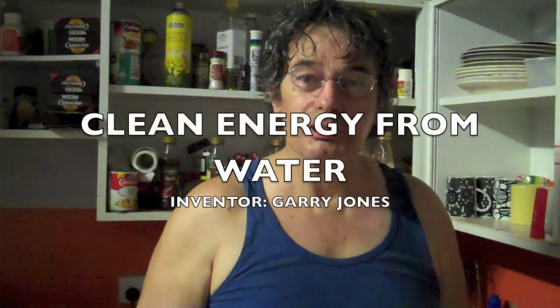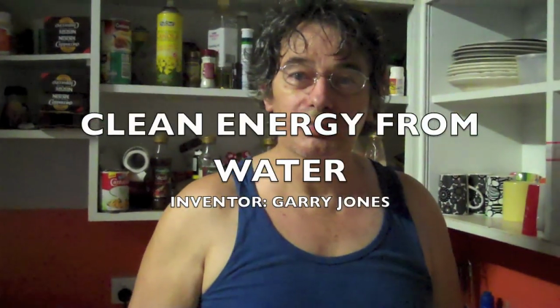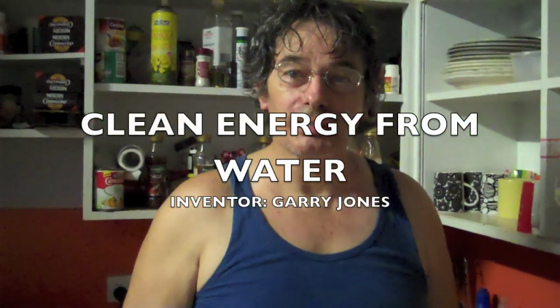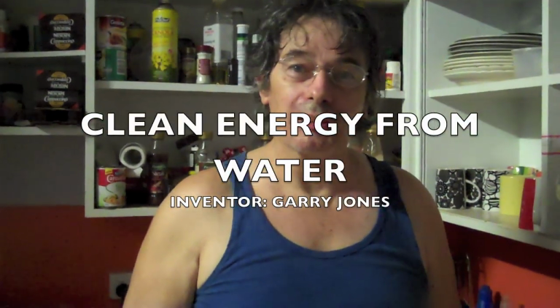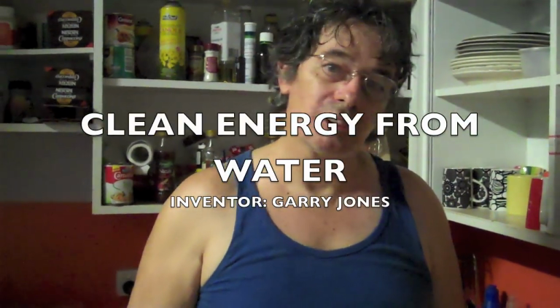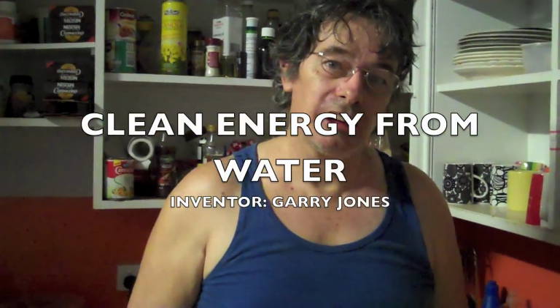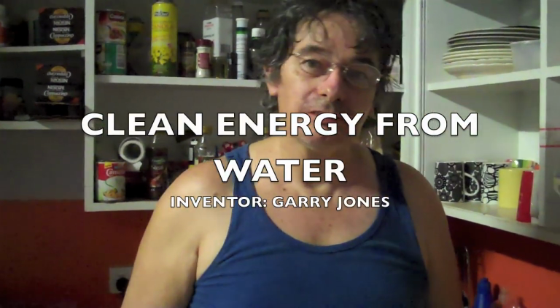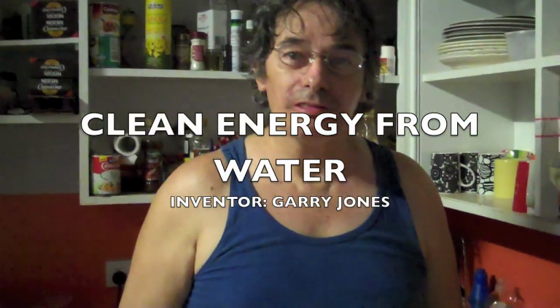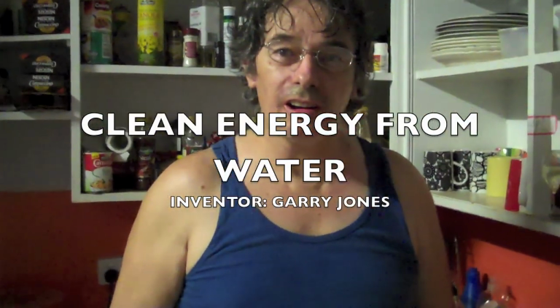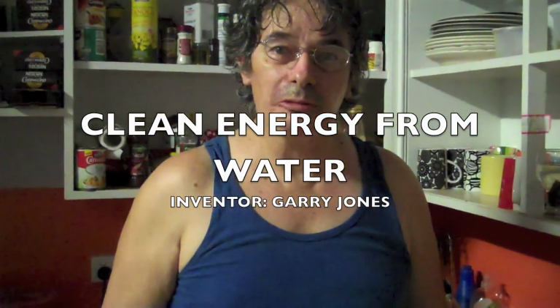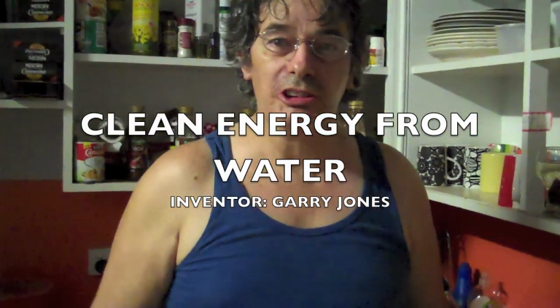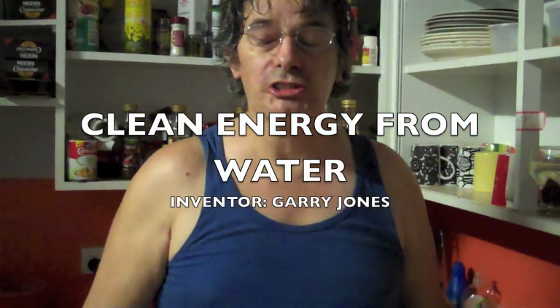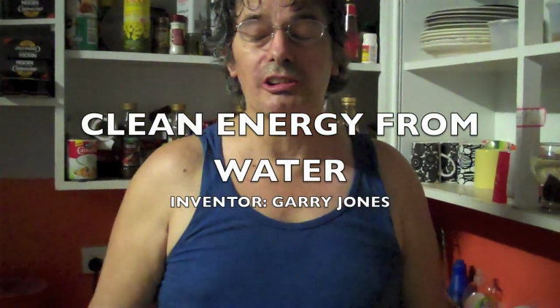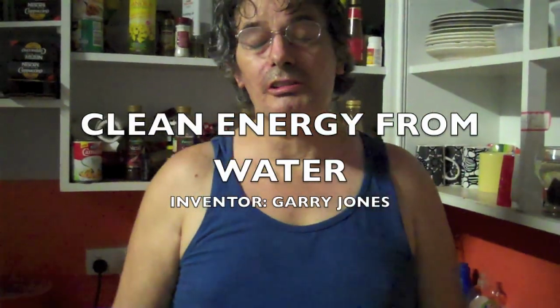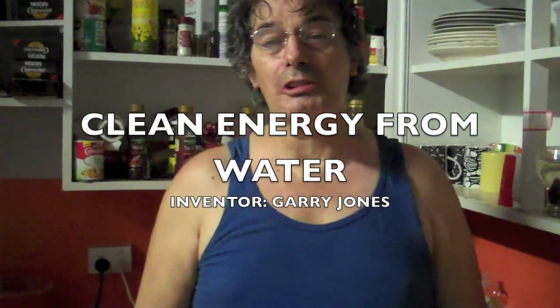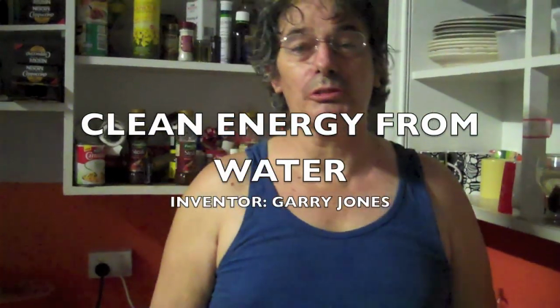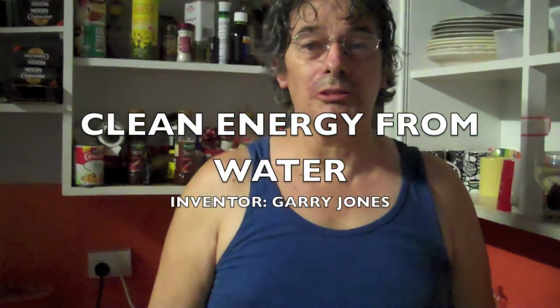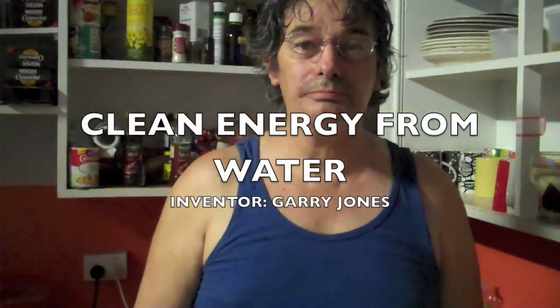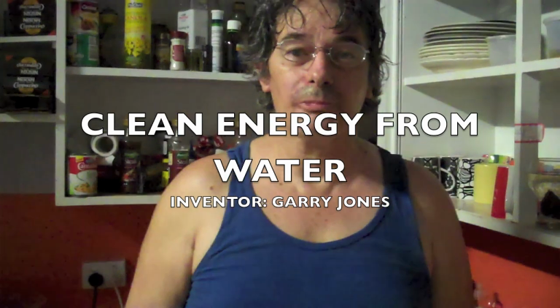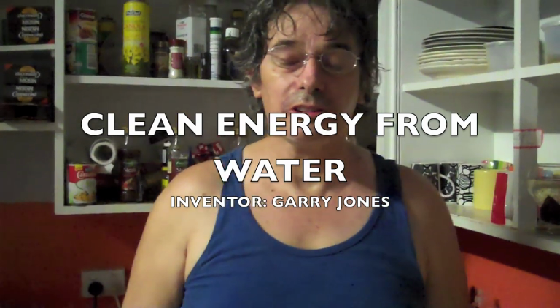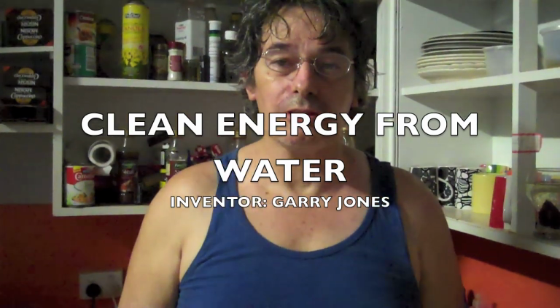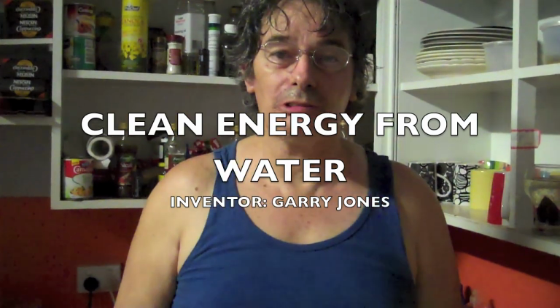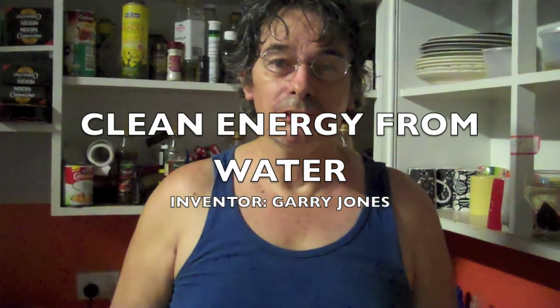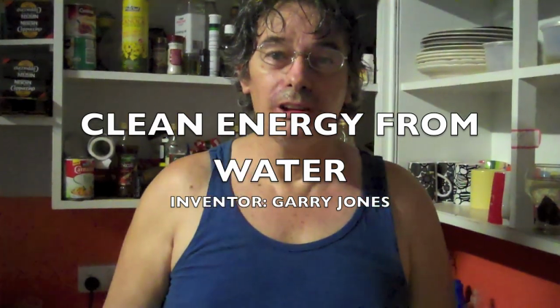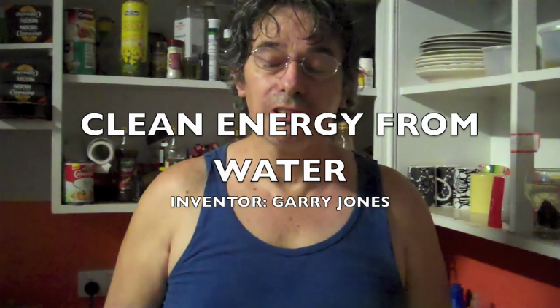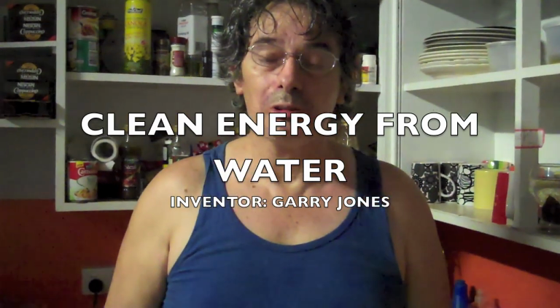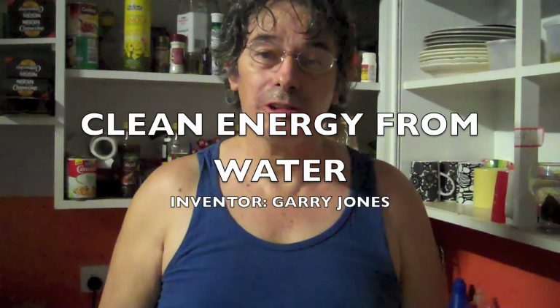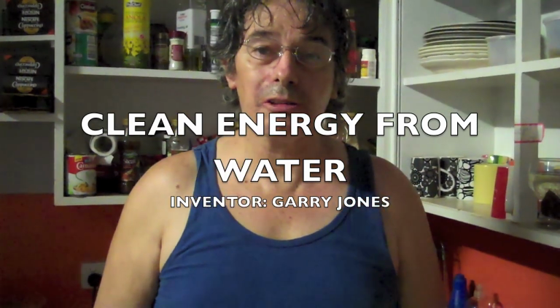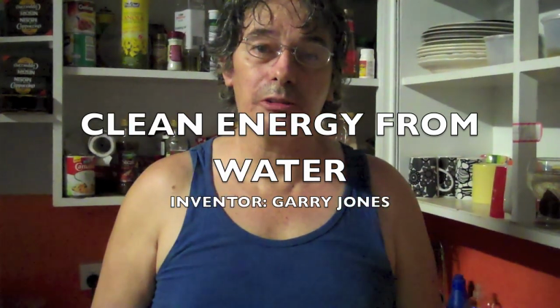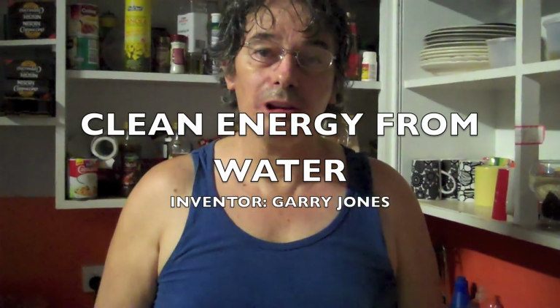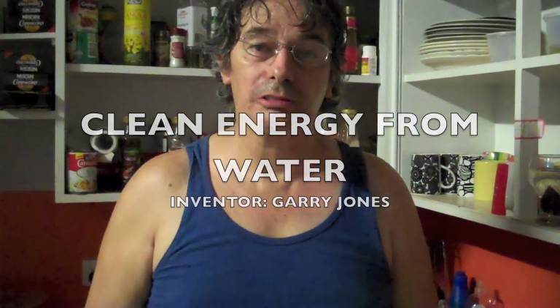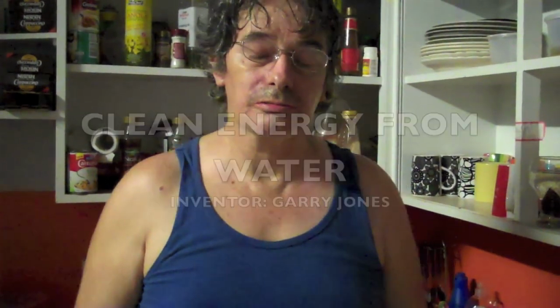Hello. I'd like to introduce you to Gary James. He's made this video to show you the technology that he spent 10 years inventing.